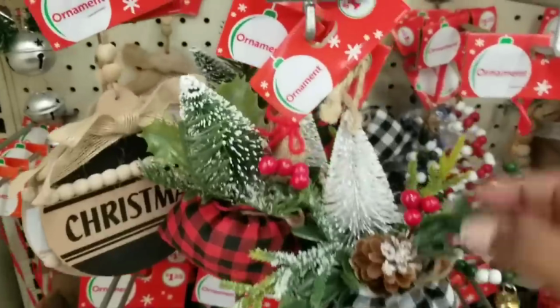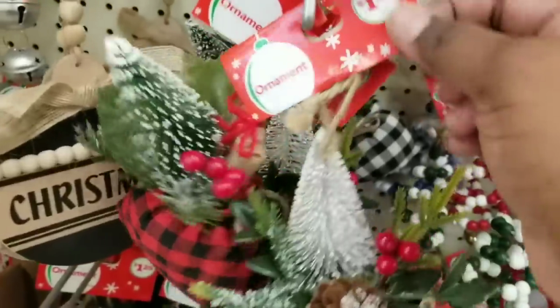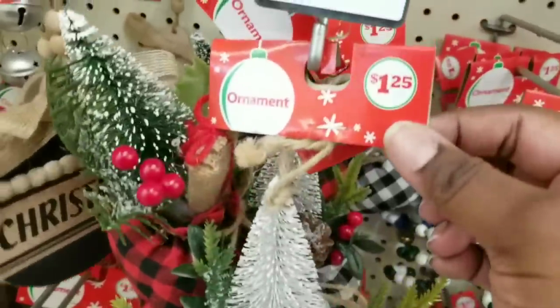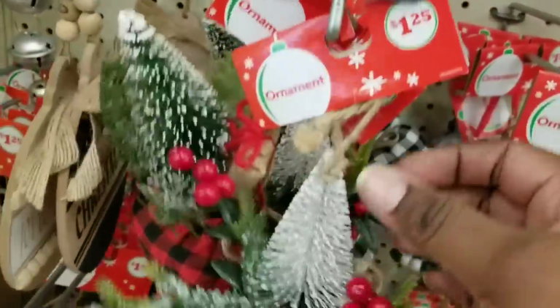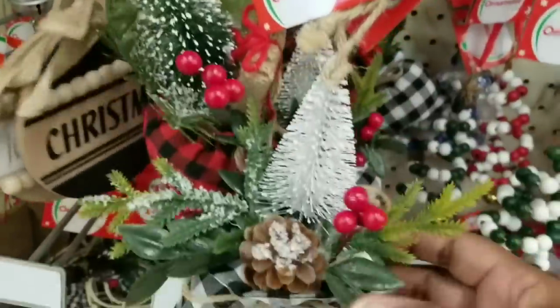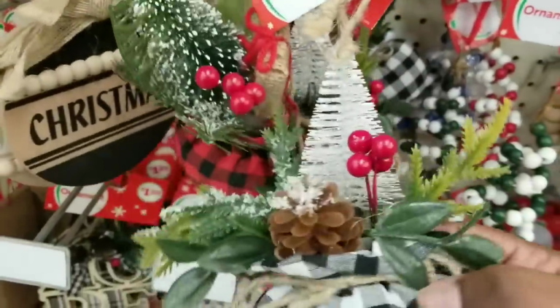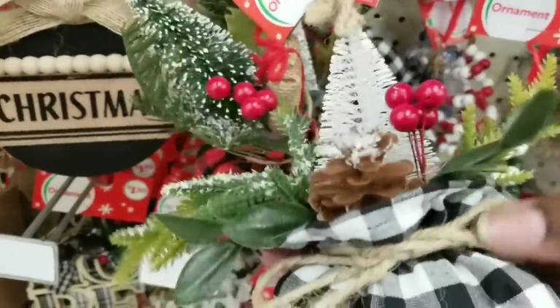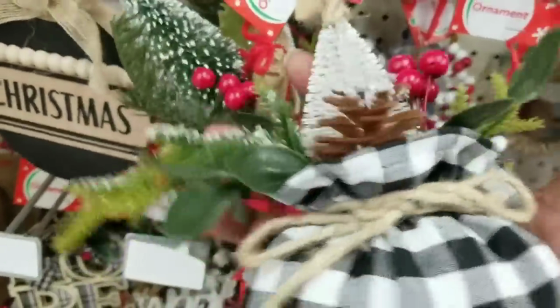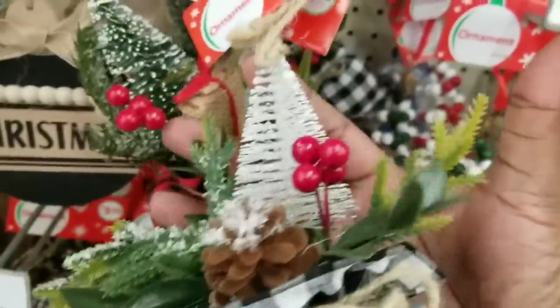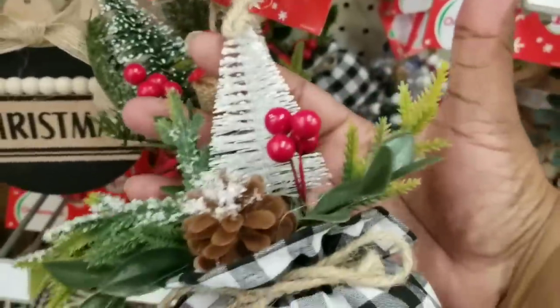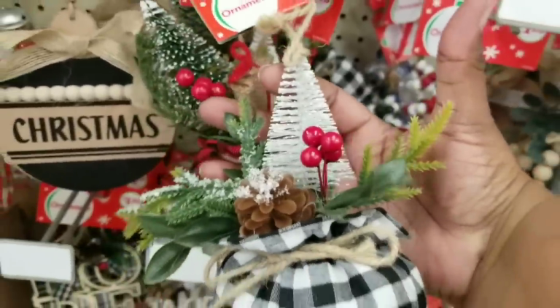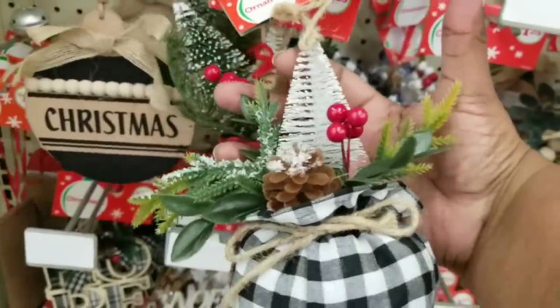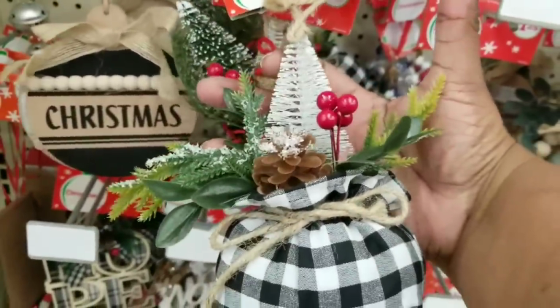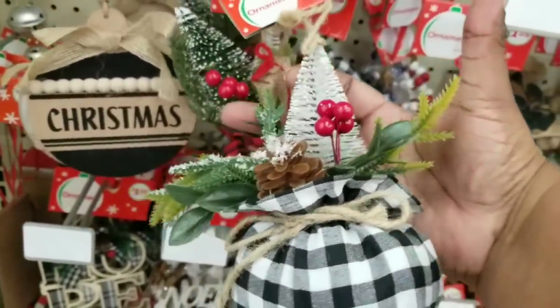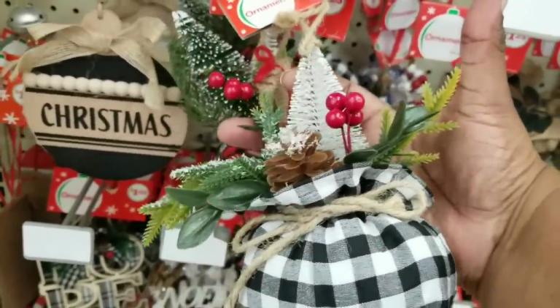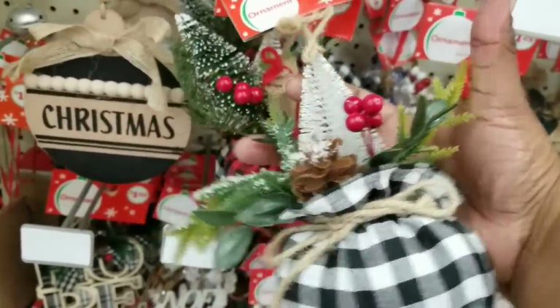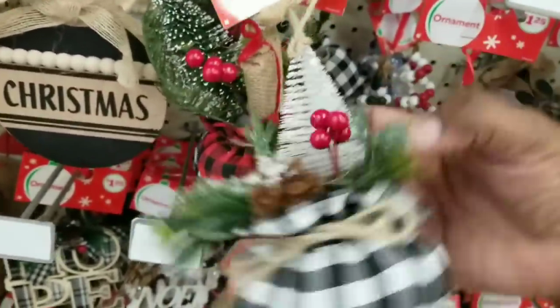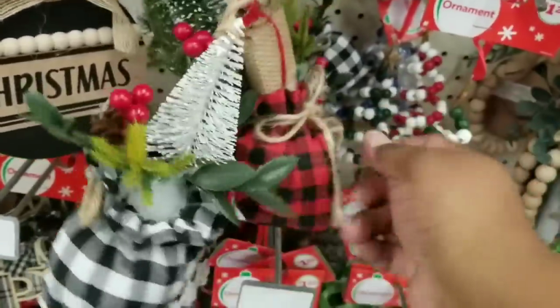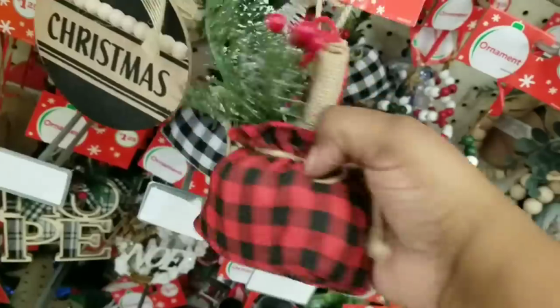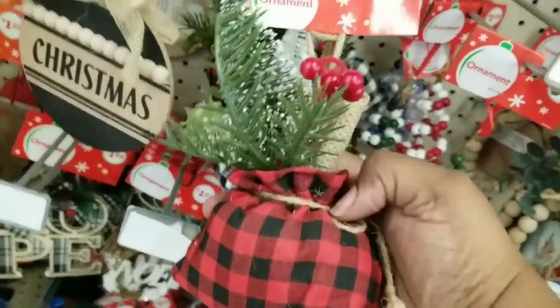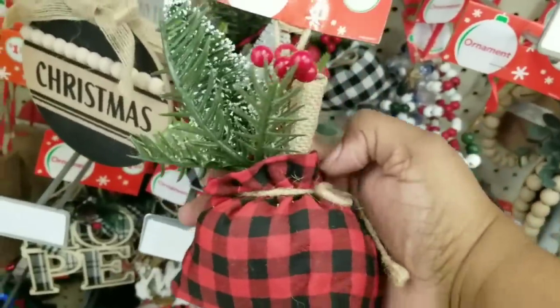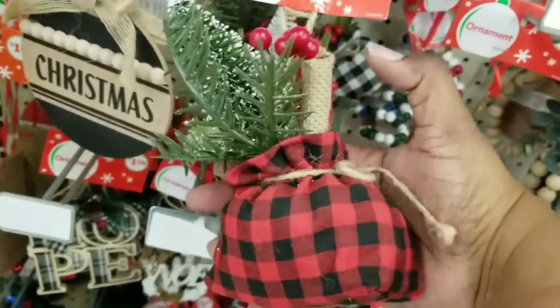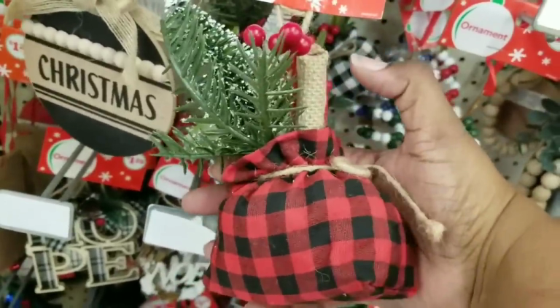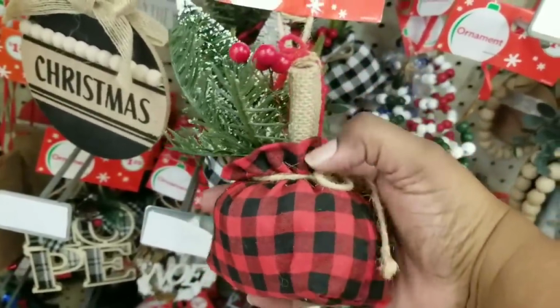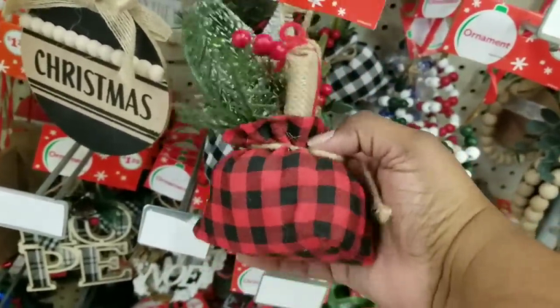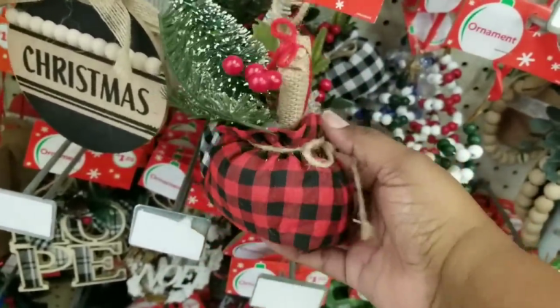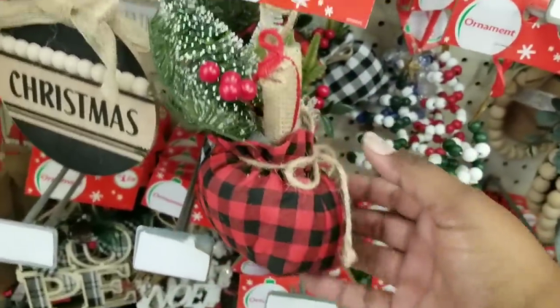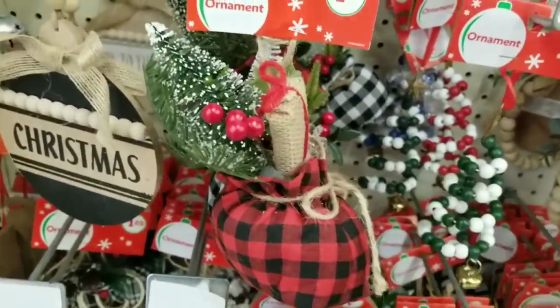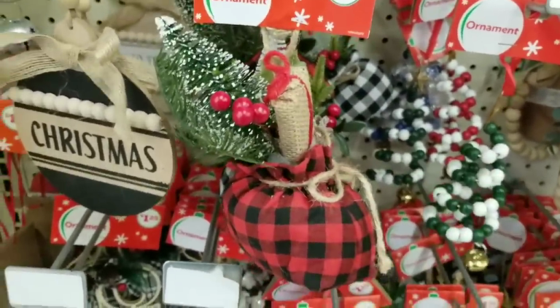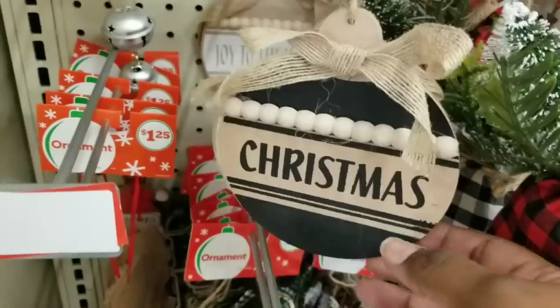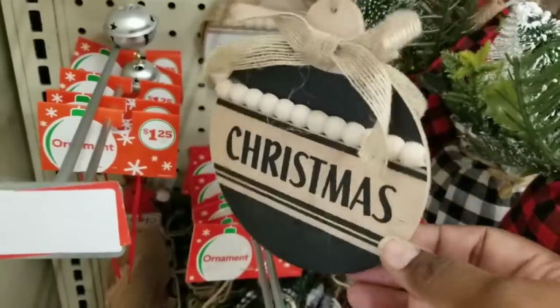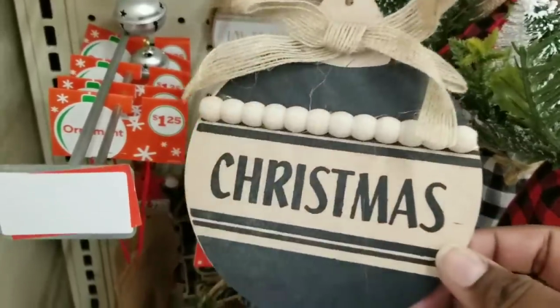Look at these $1.25 stuffed holiday bags — they have Christmas trees, holly, pine cones, and berries. I think these are so cute for shelf sitters and holiday decor. For $1.25, such a great deal.